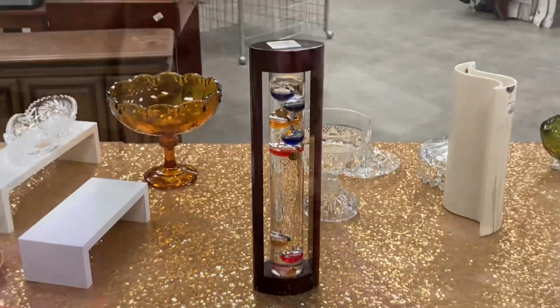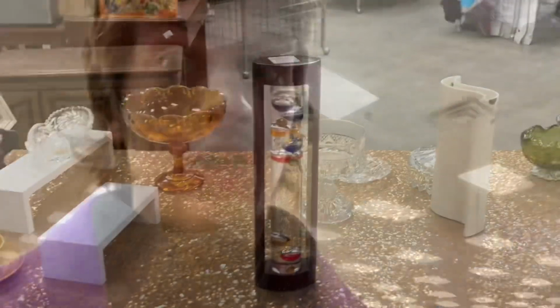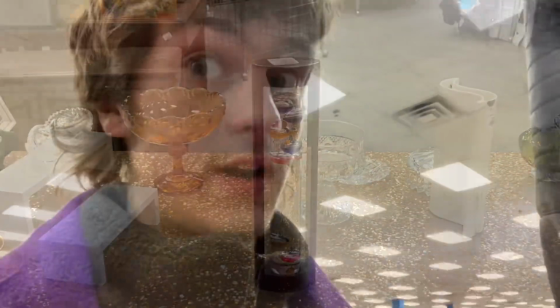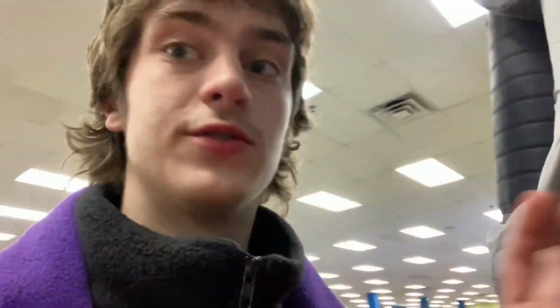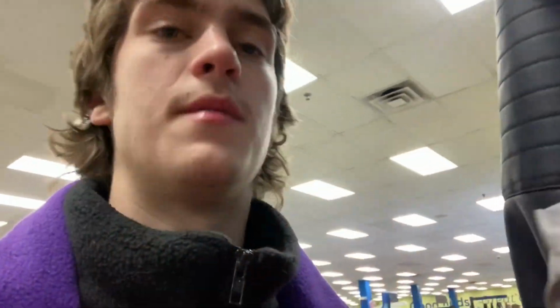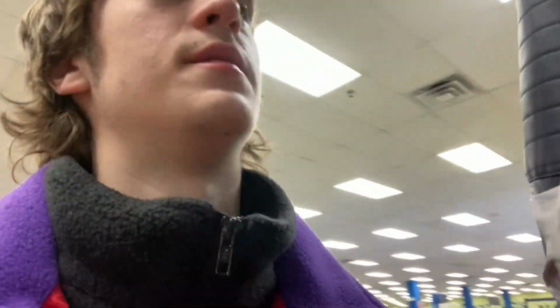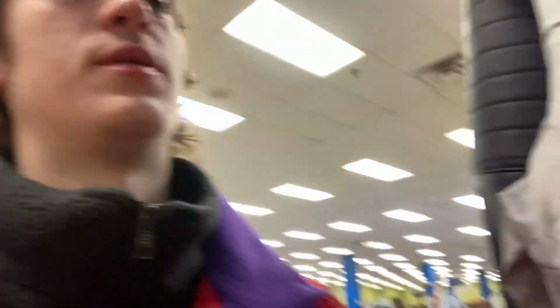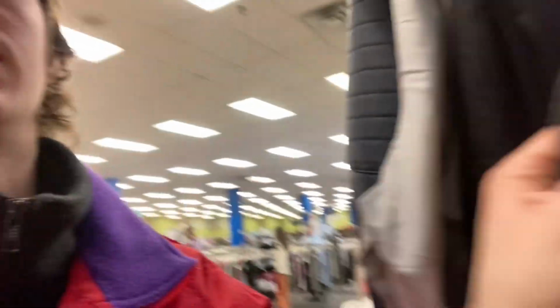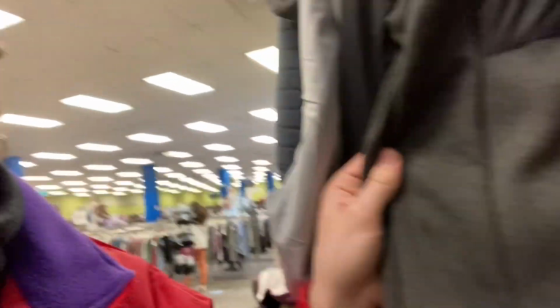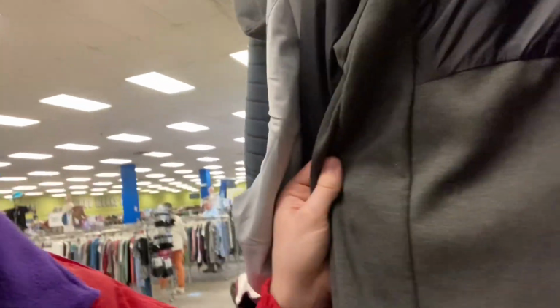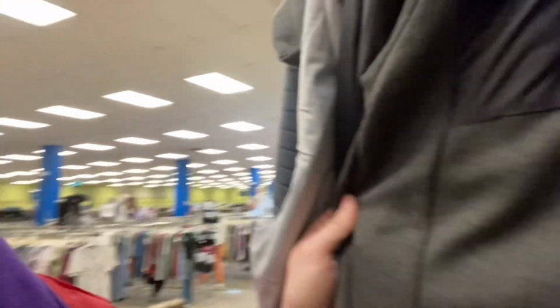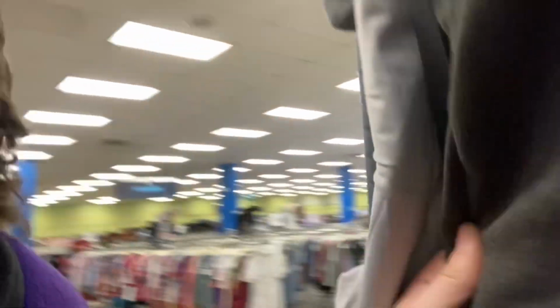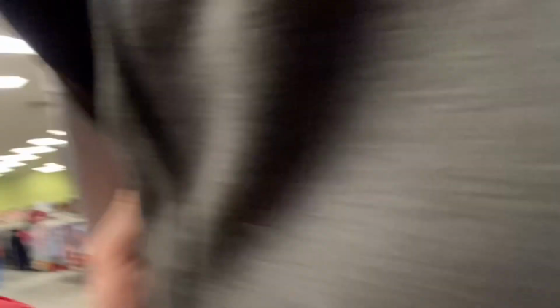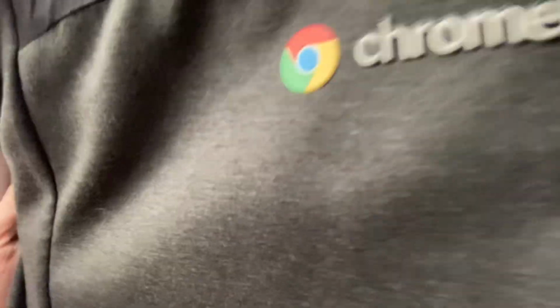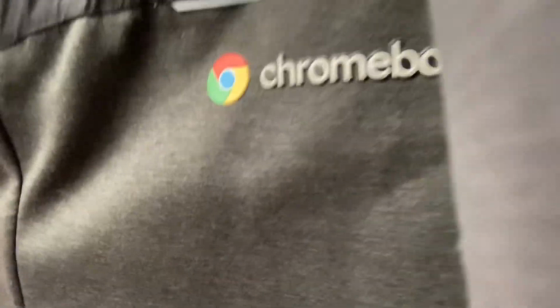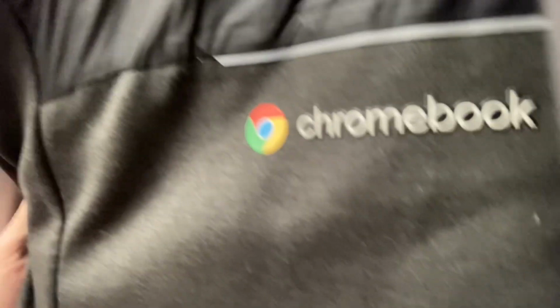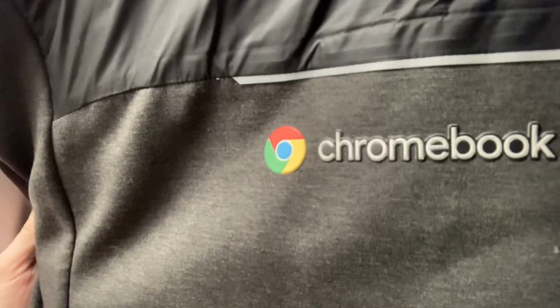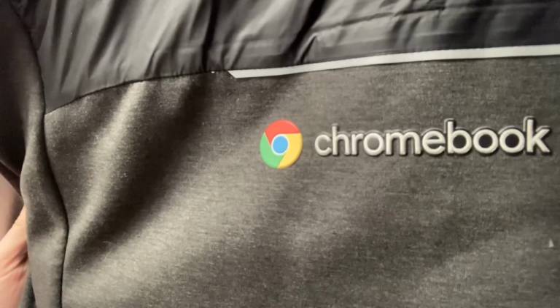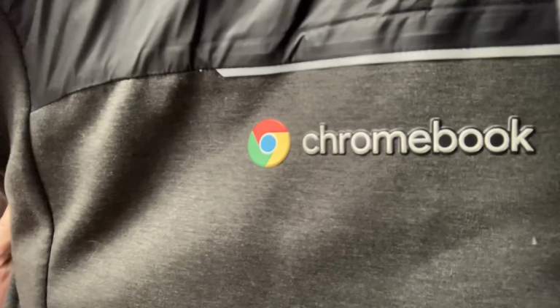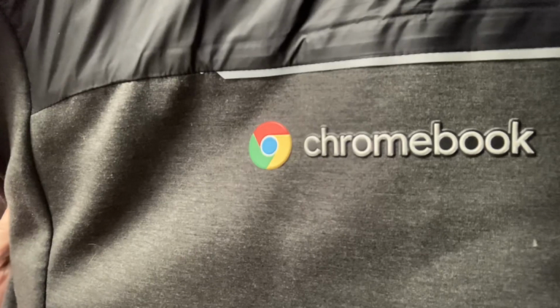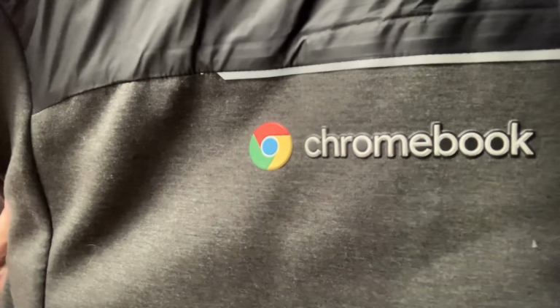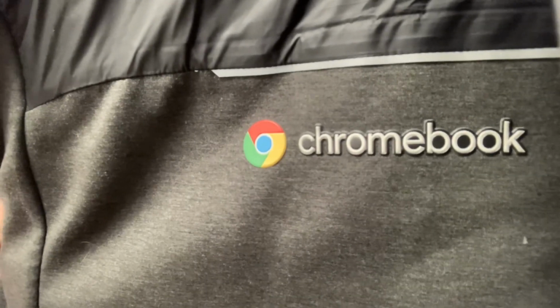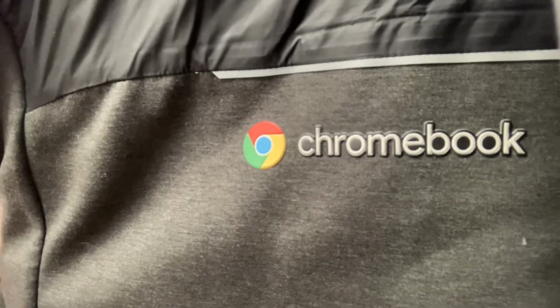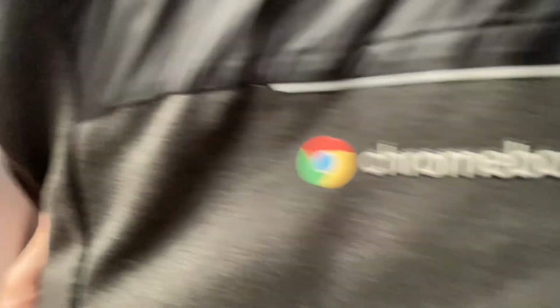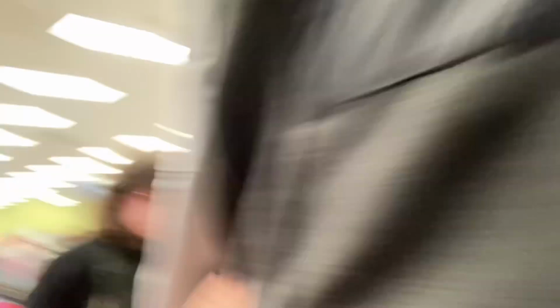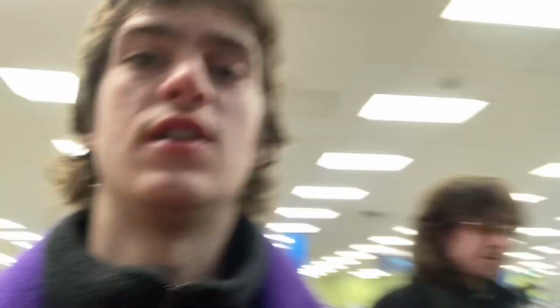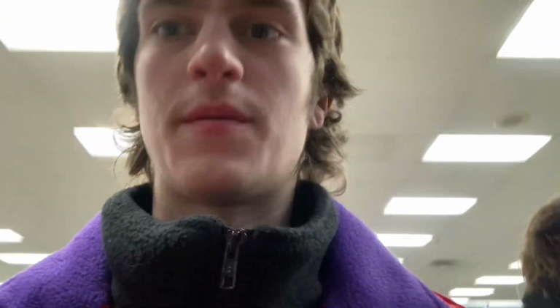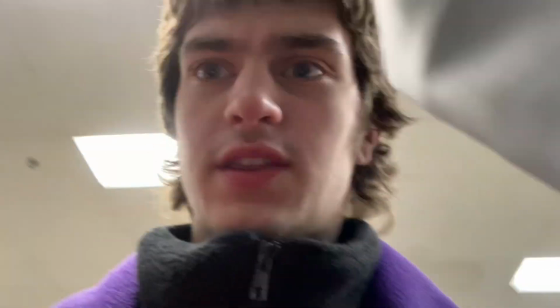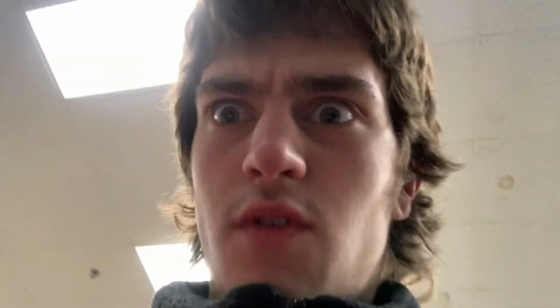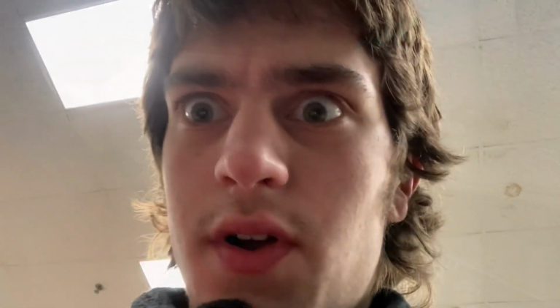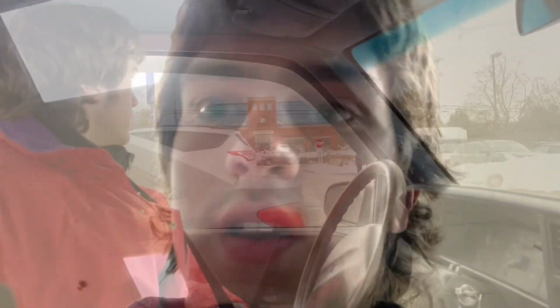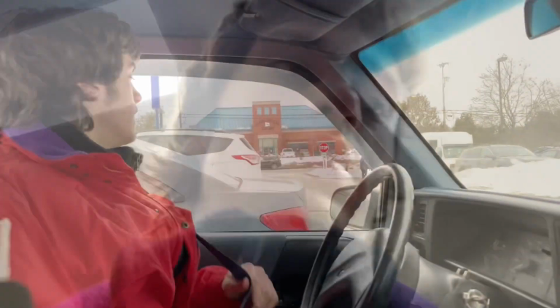I thought I was losing my mind, but I wasn't. We have an actual article of clothing here to represent the Chromebook.